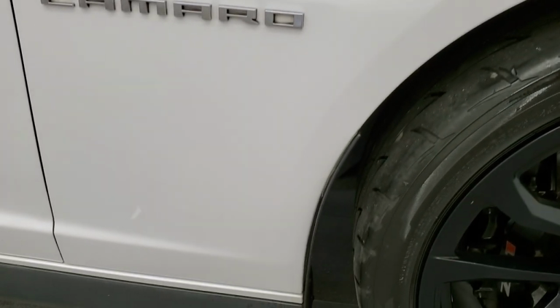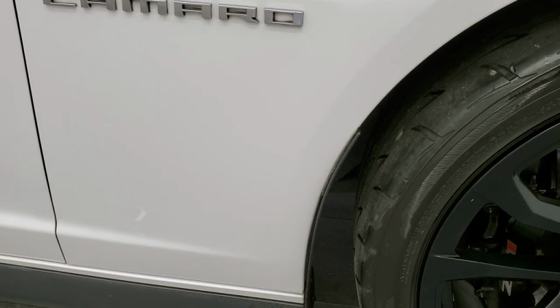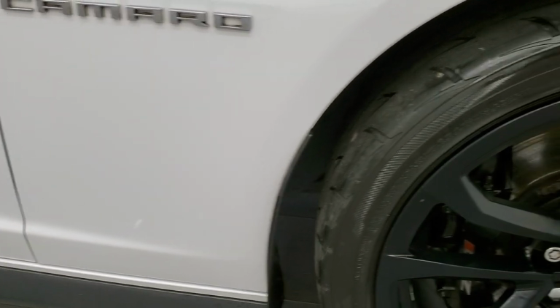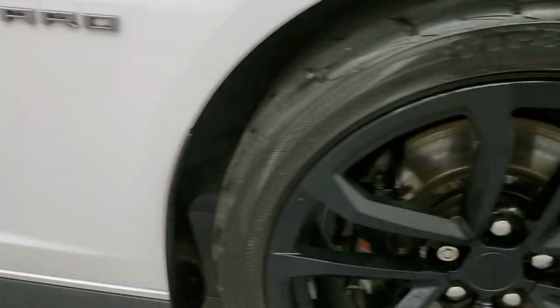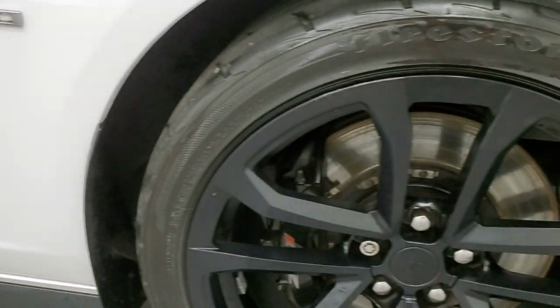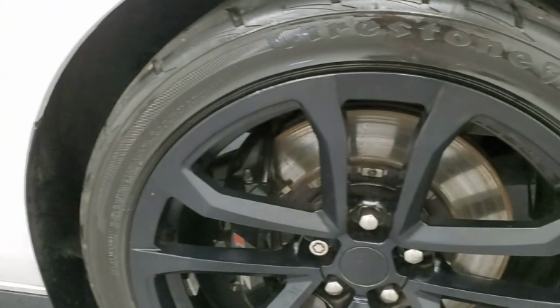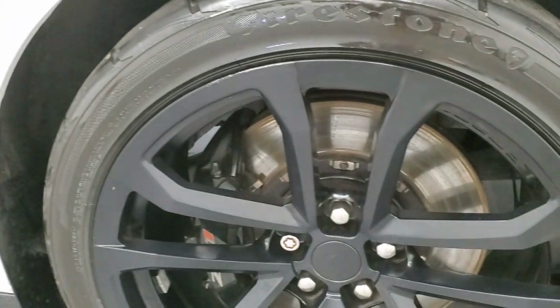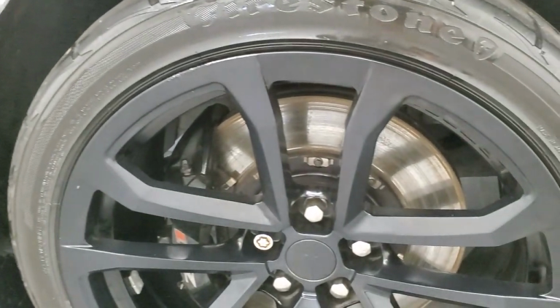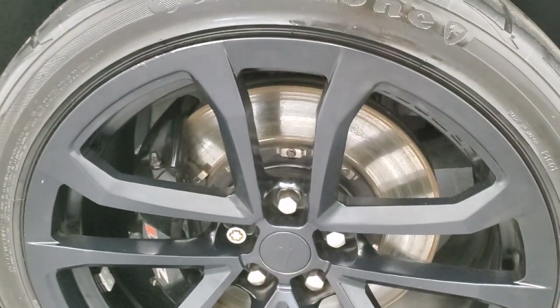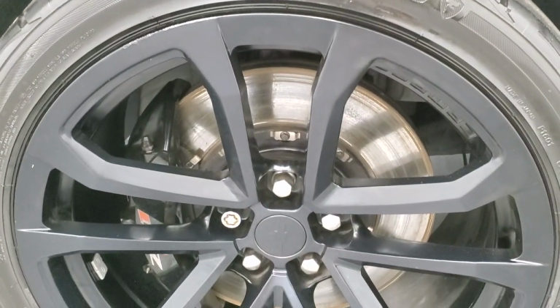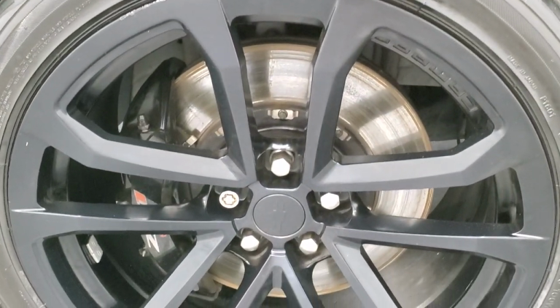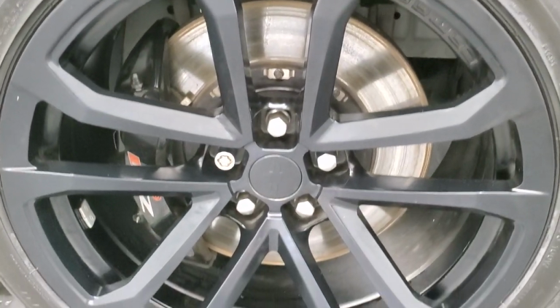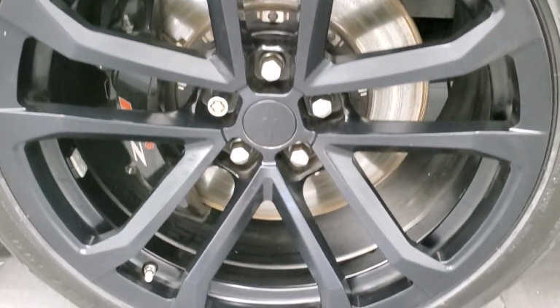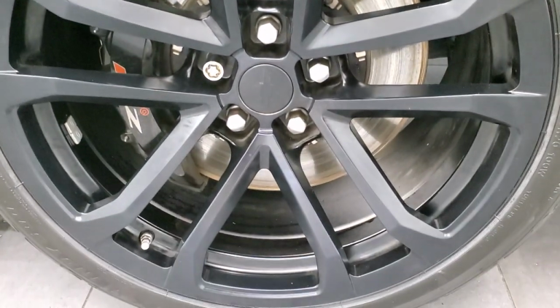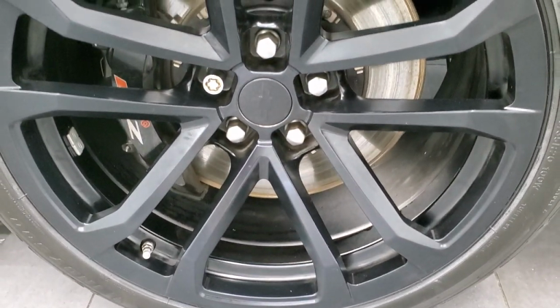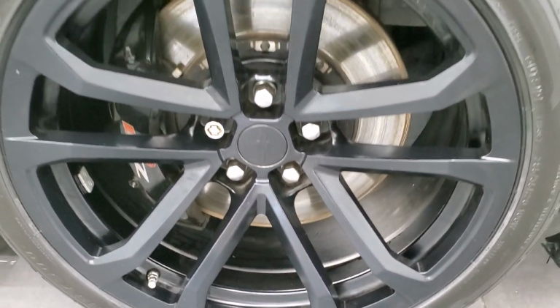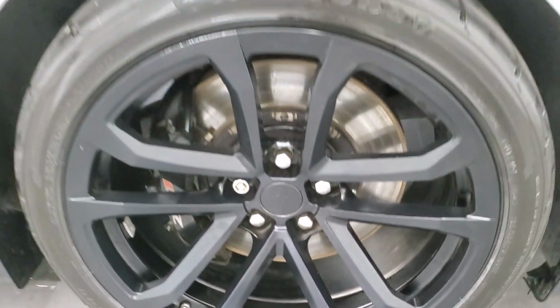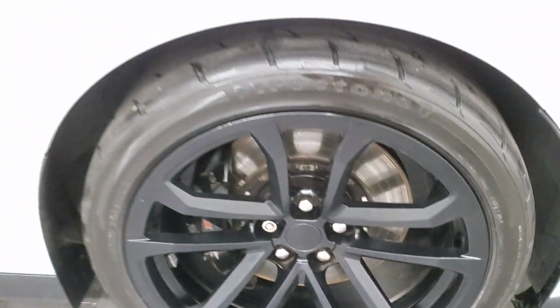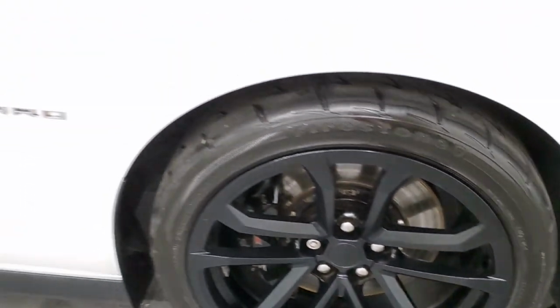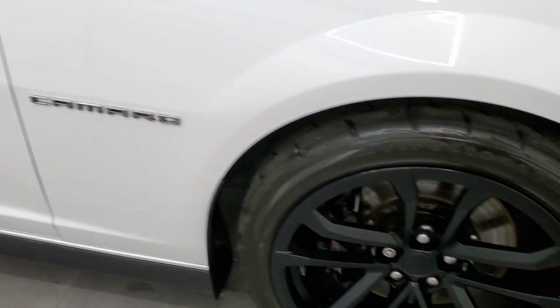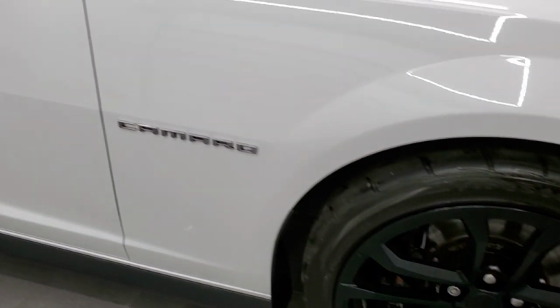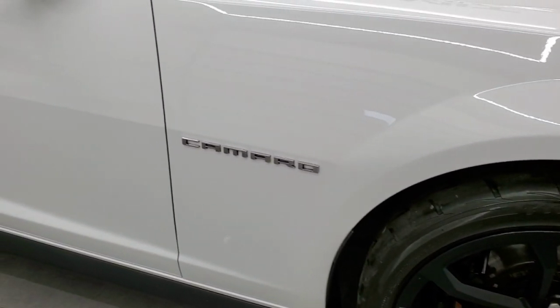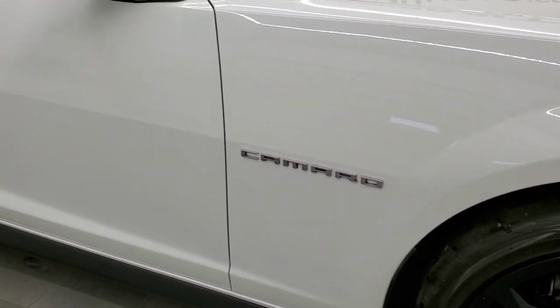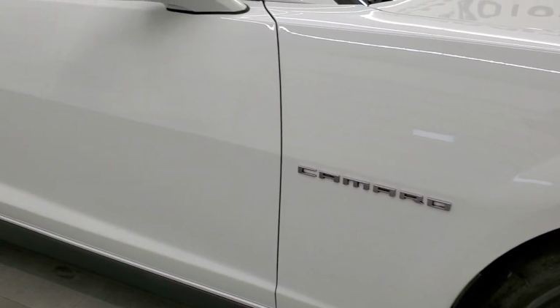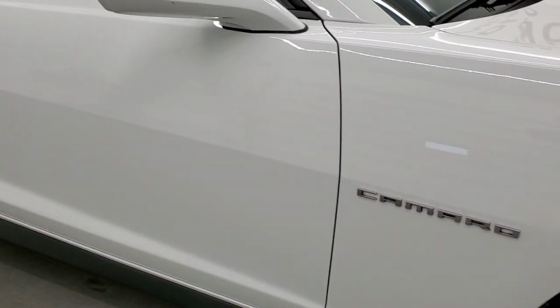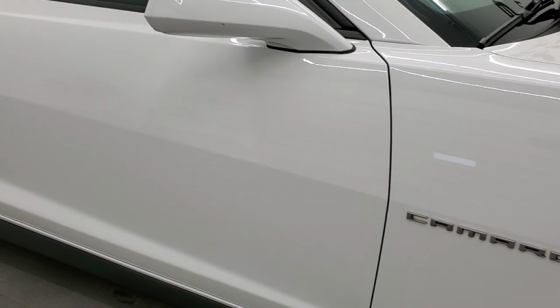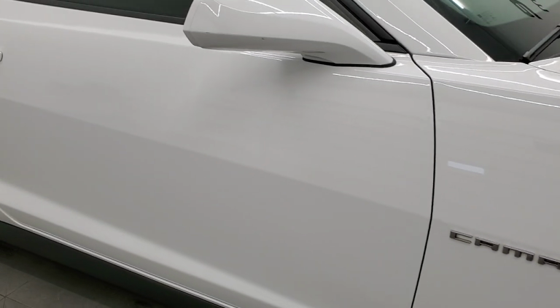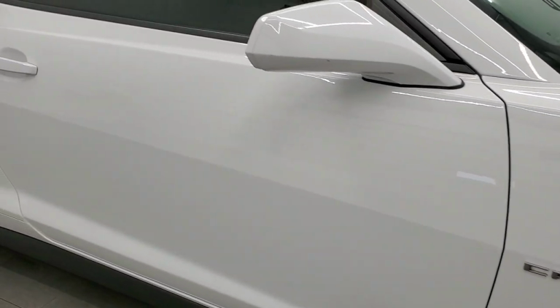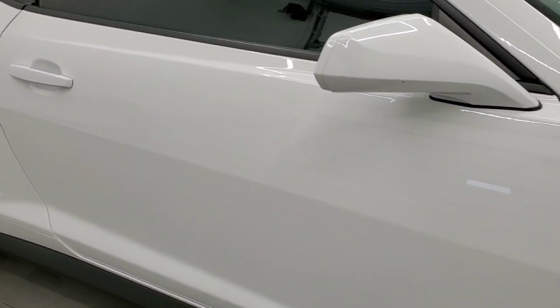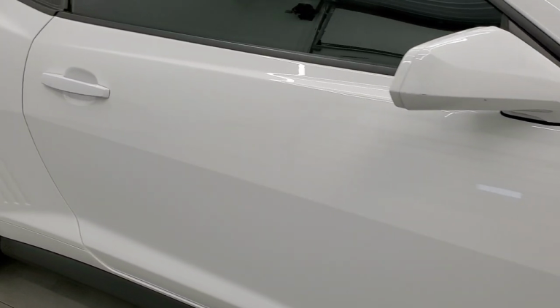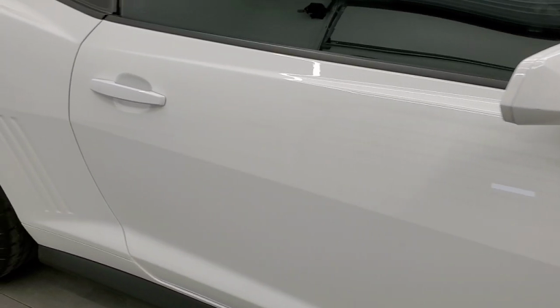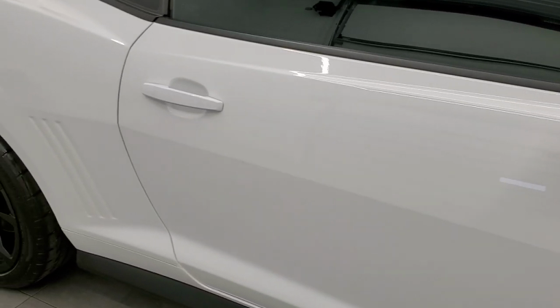Passenger side front fender, no dents or dings. Passenger side front rim is in pretty nice shape. And as you go down this side of the car, take note of how clean the body is, how reflective and mirror-like that paint is.